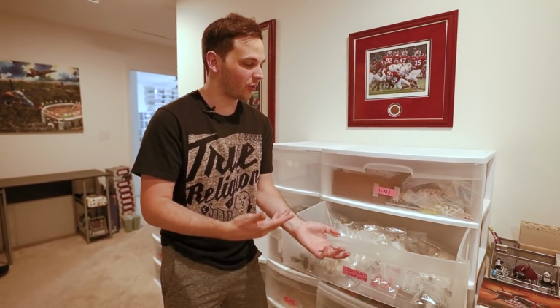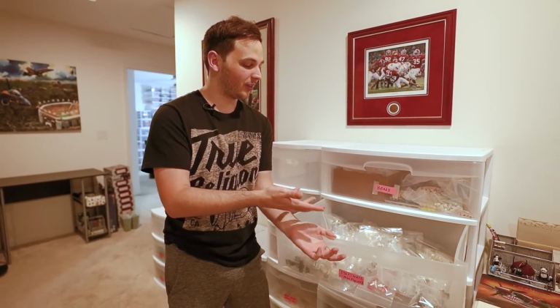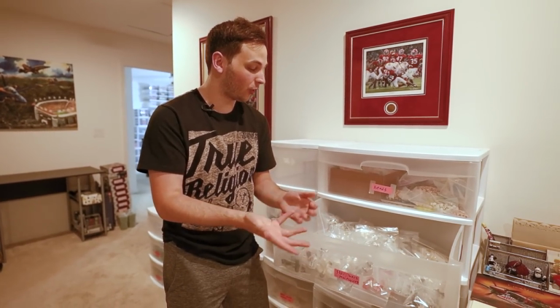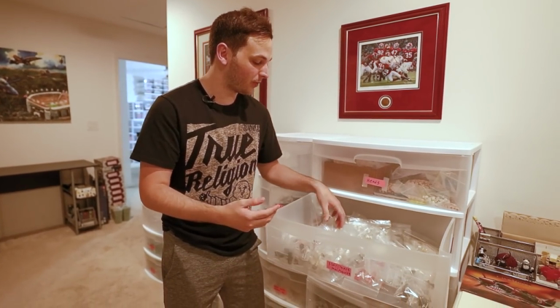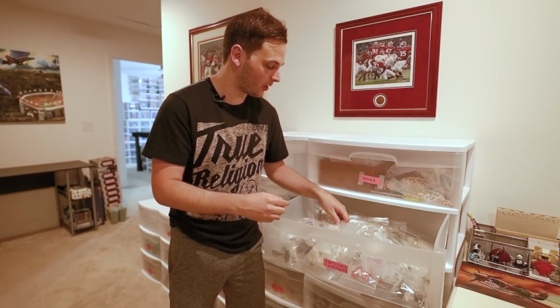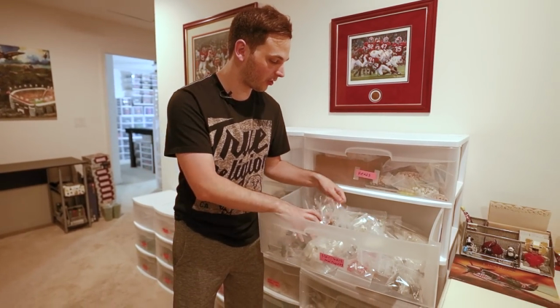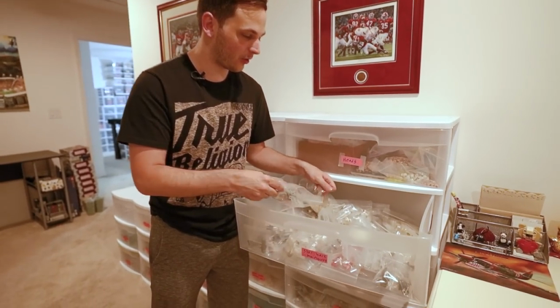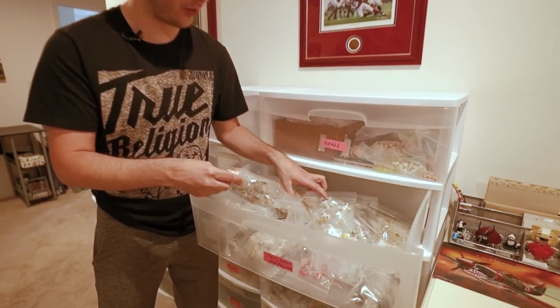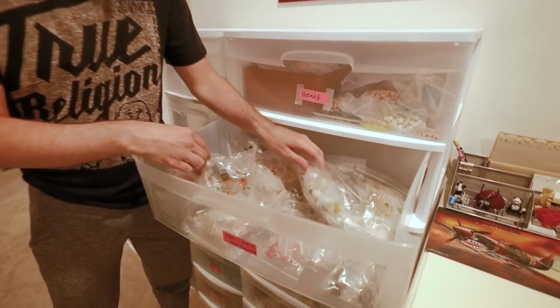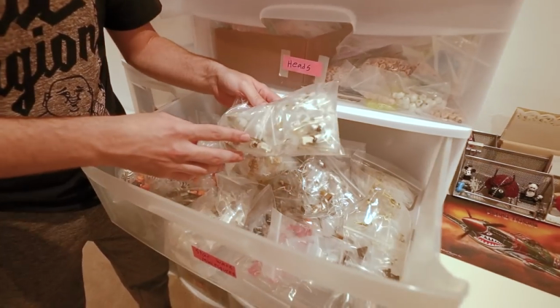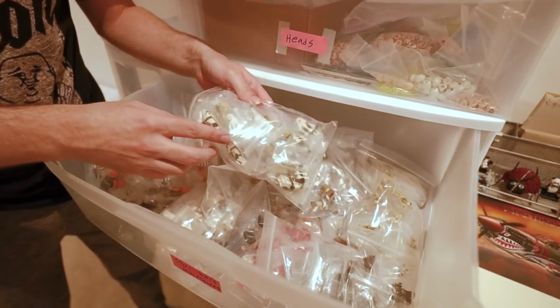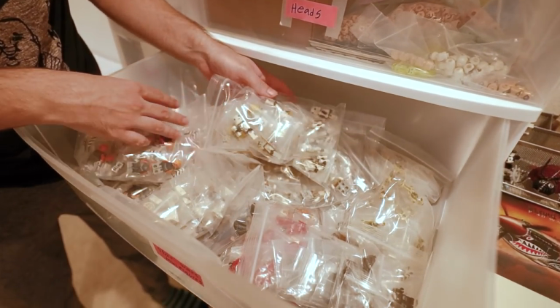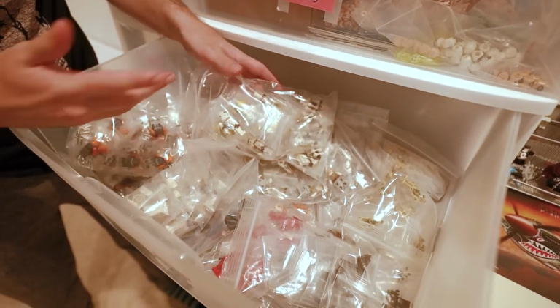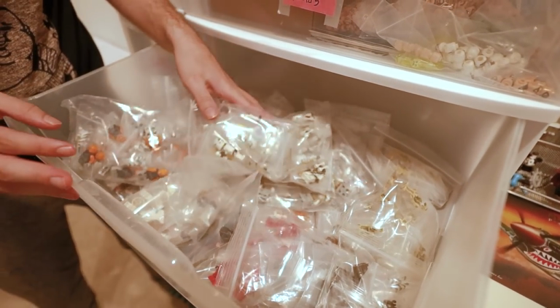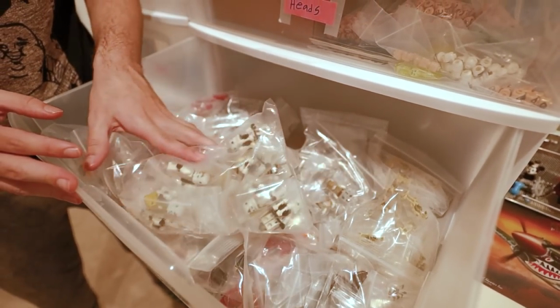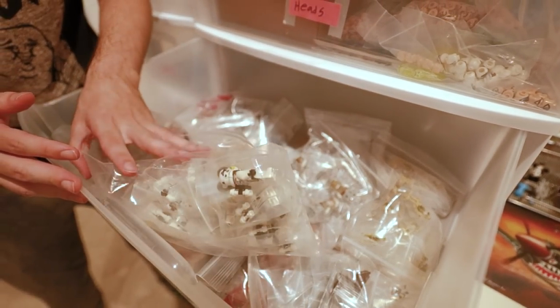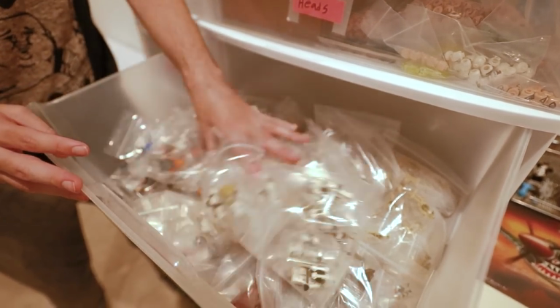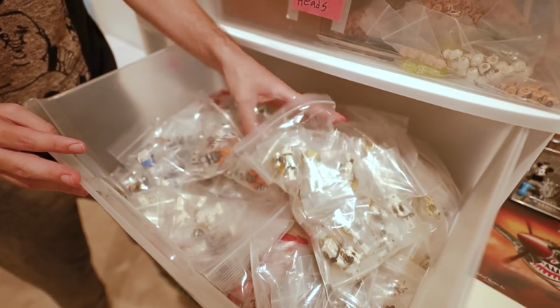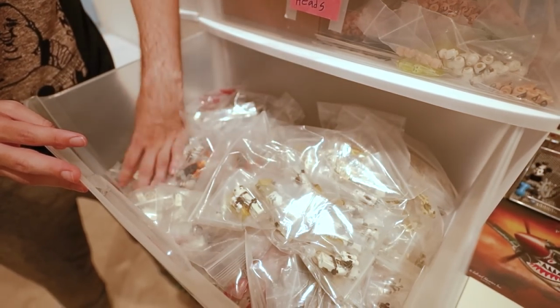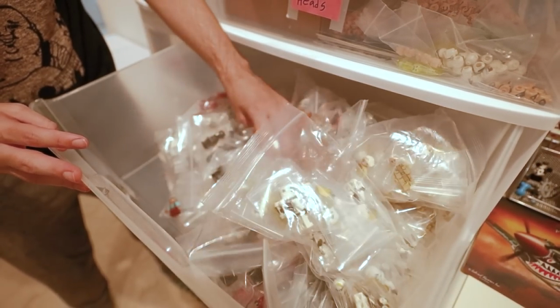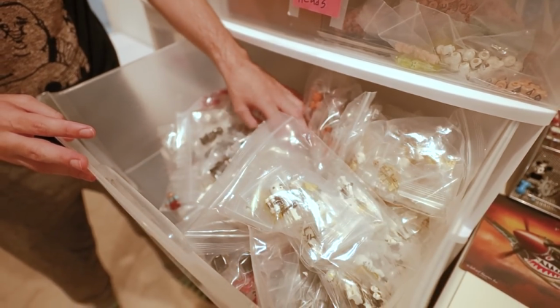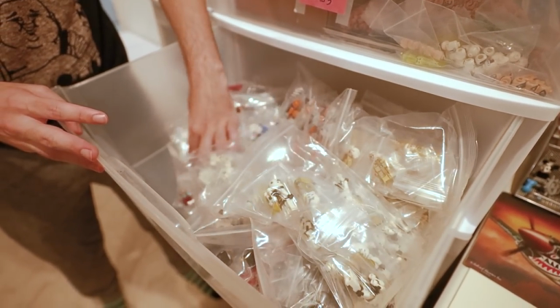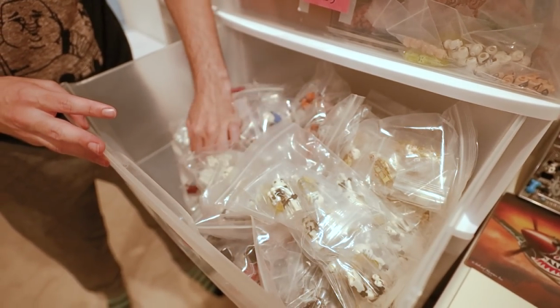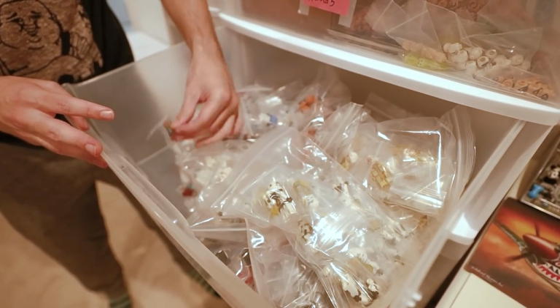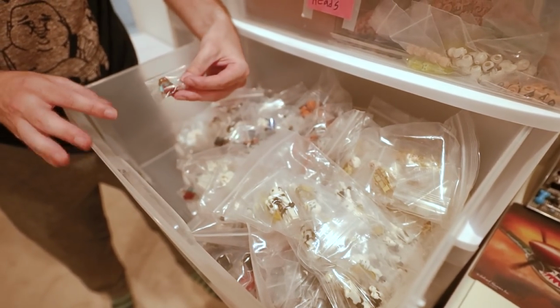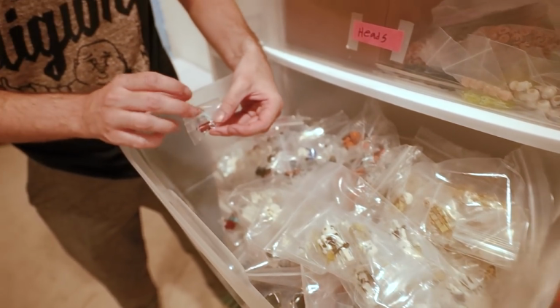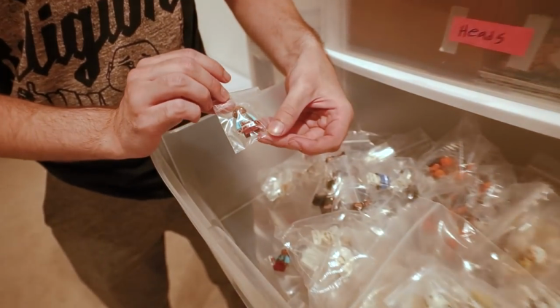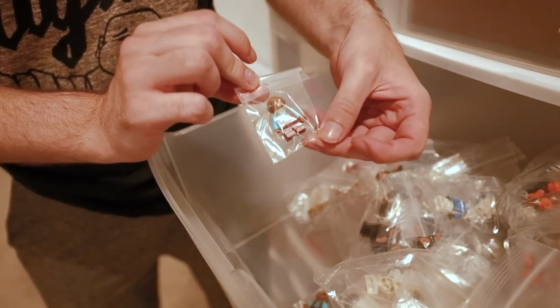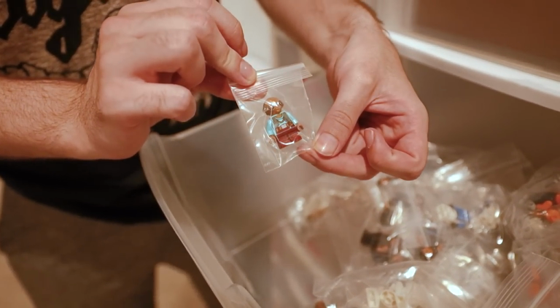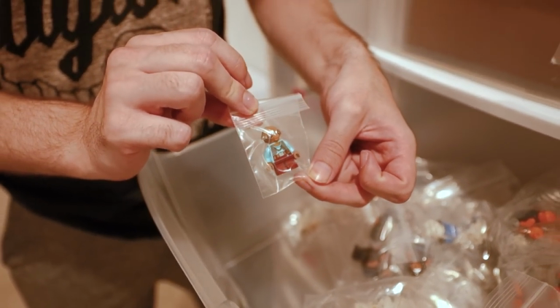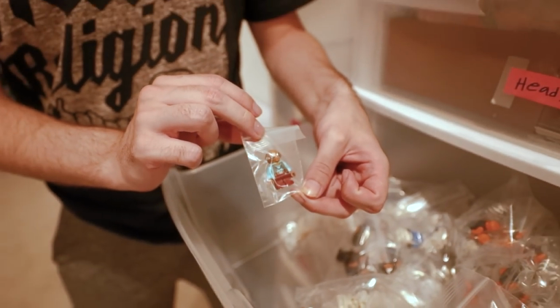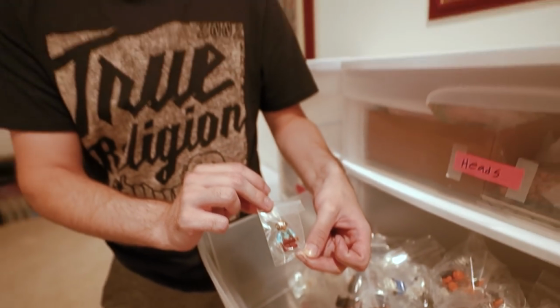These are all my Star Wars minifigures. I've got Ahsoka's, artillery troopers, mainly new stuff, but there's some old stuff in here like Force Awakens stuff. There's a Maz Kanata if you need one — I think that's the only Maz Kanata ever made.